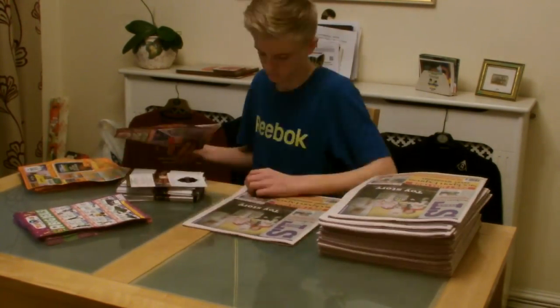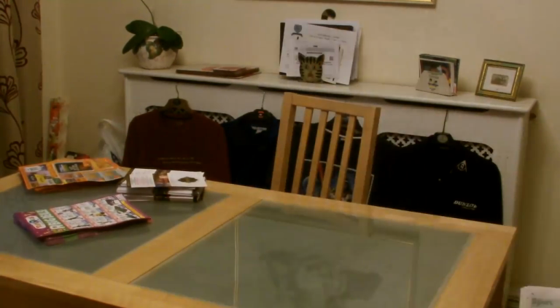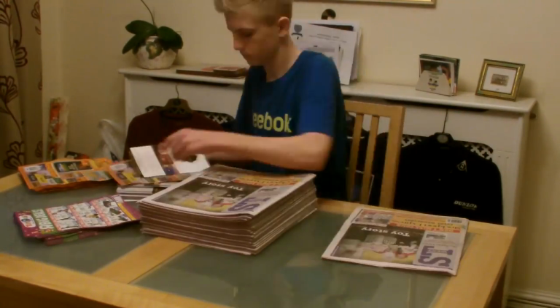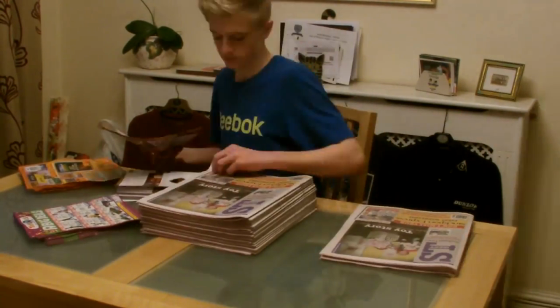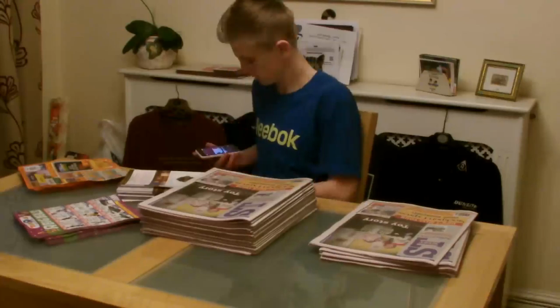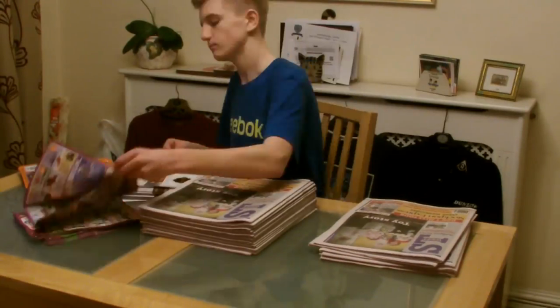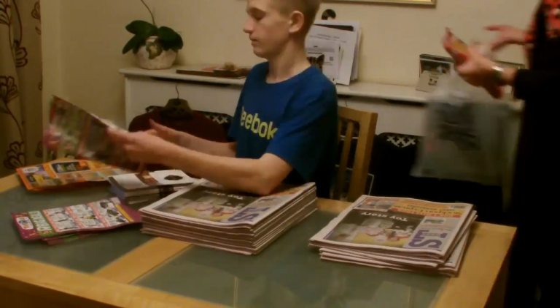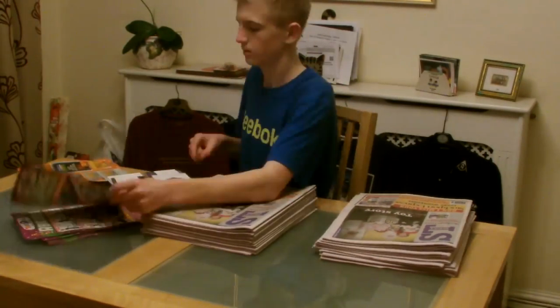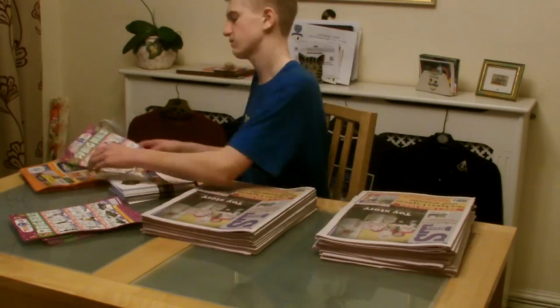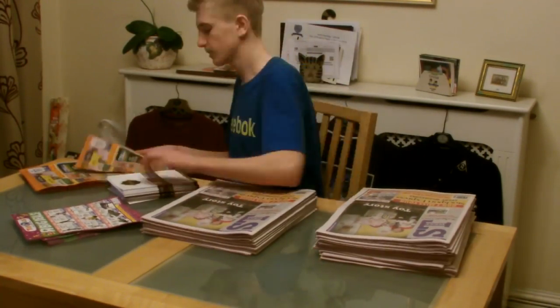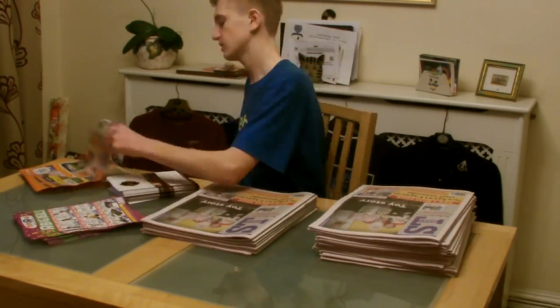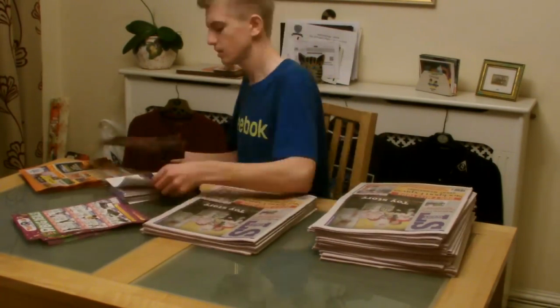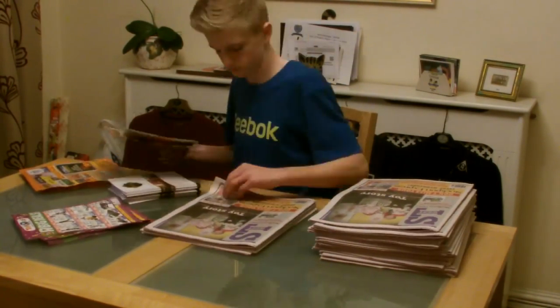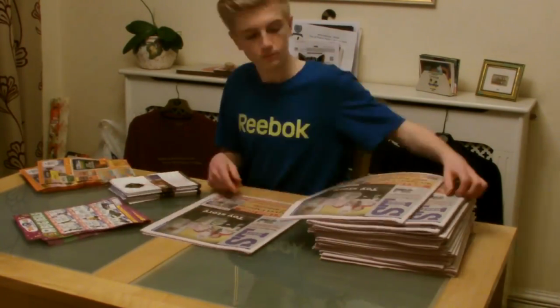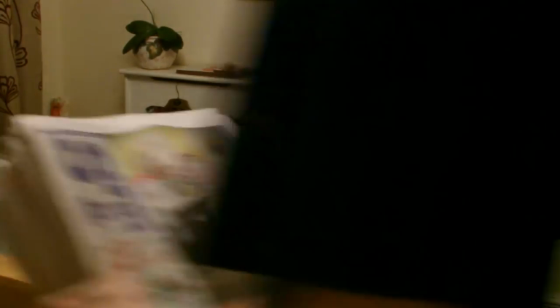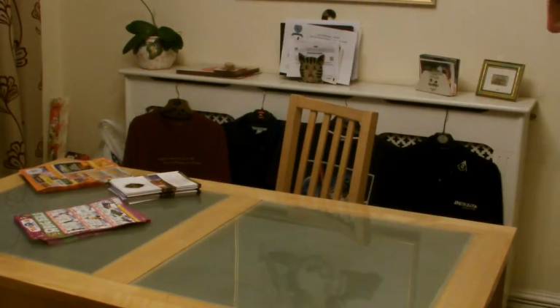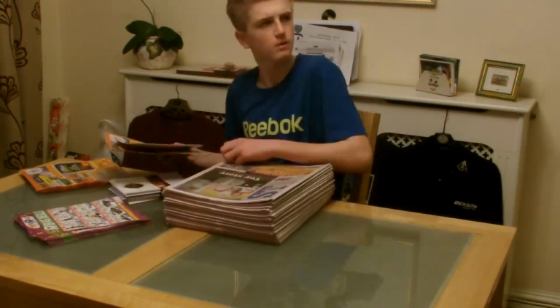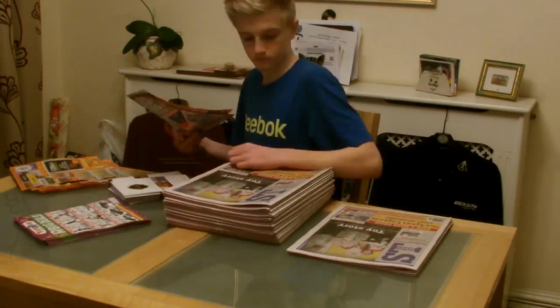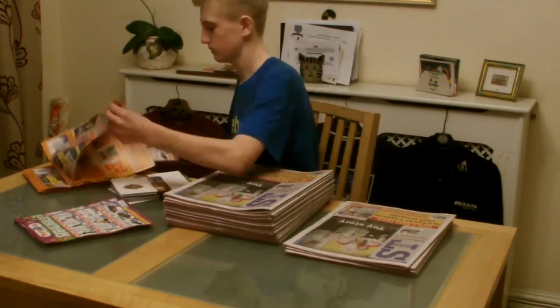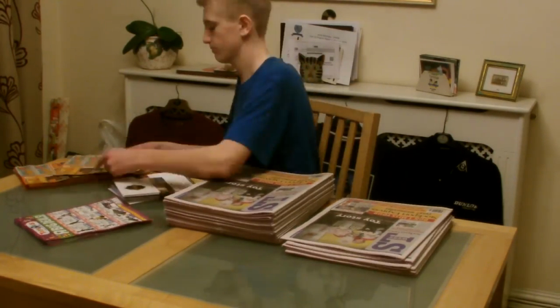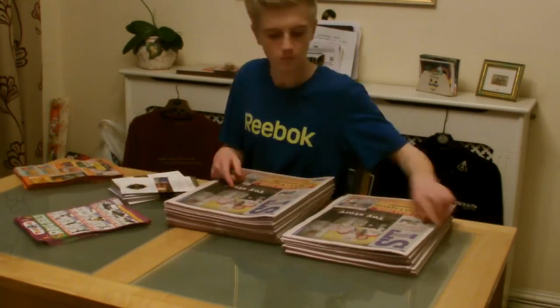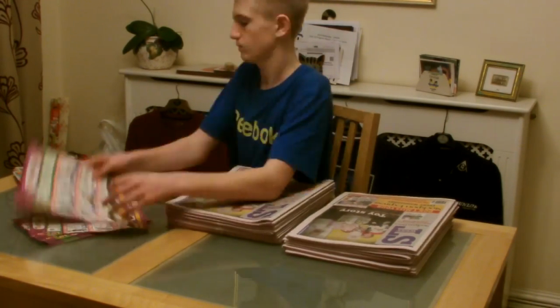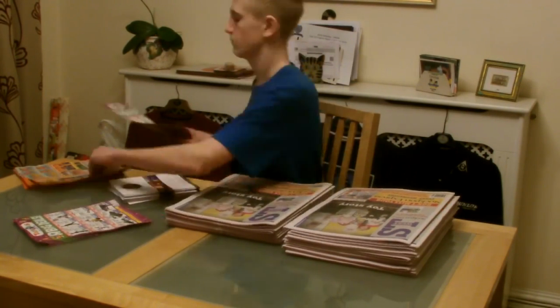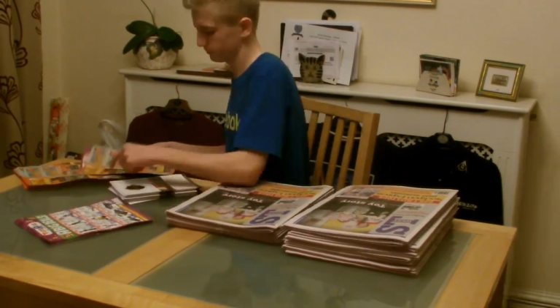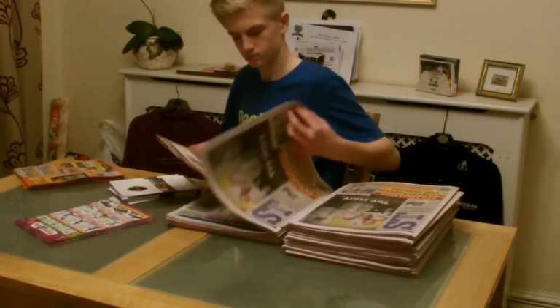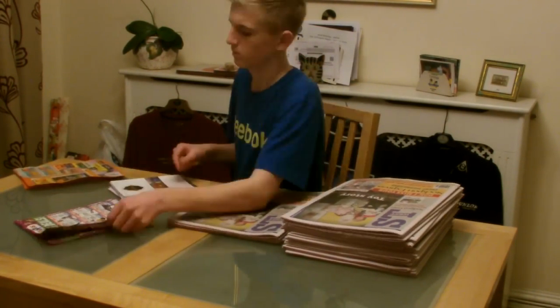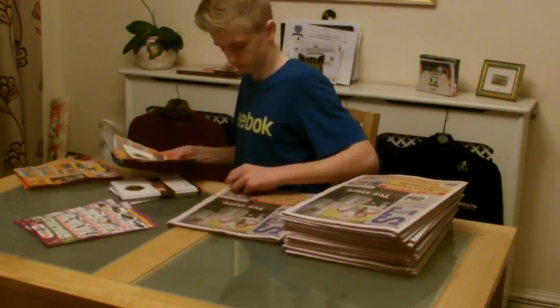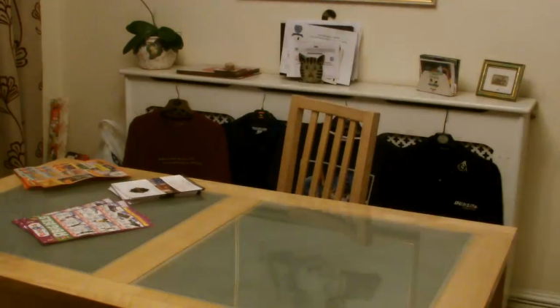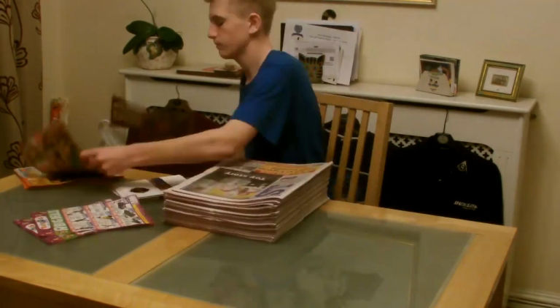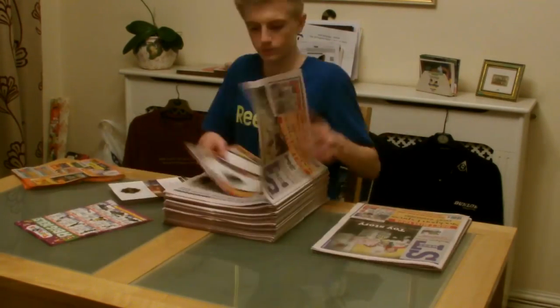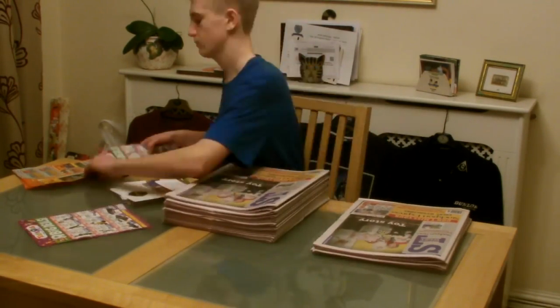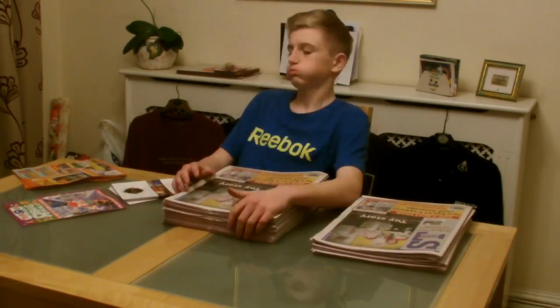I deliver certain newspapers that come out on a Thursday, which I normally deliver in that time period, but I do get till Friday at 7 o'clock. So go to your local shop or store or wherever you are and just ask, can I get a paper round?